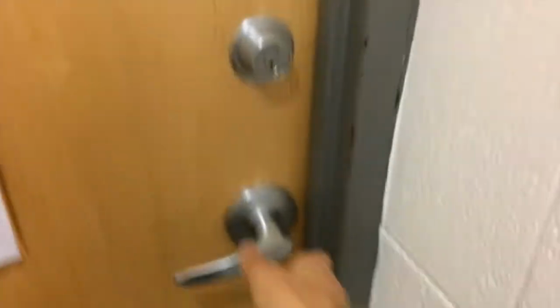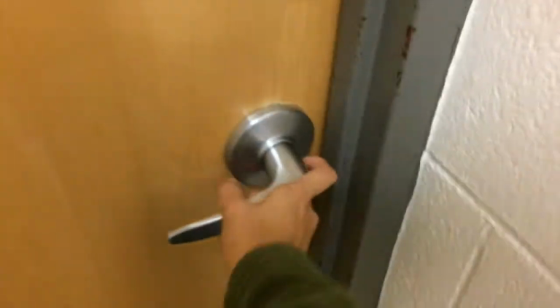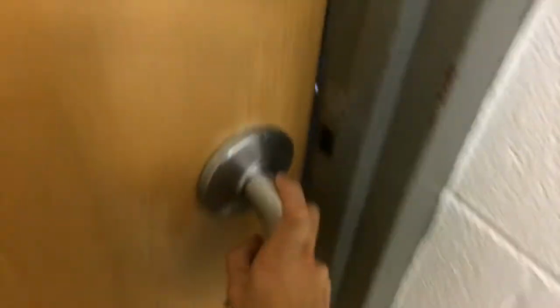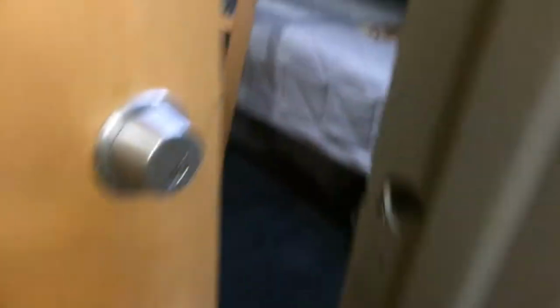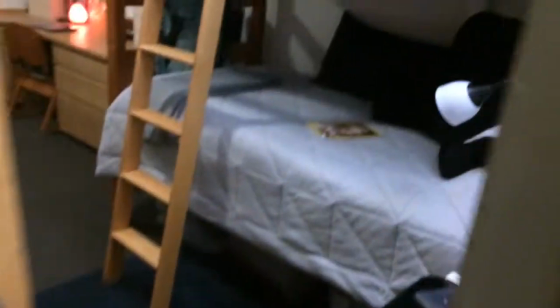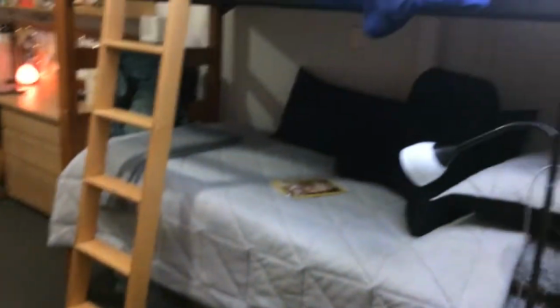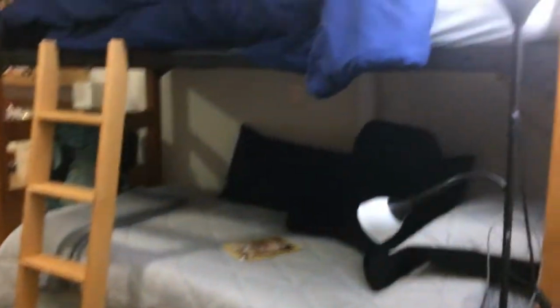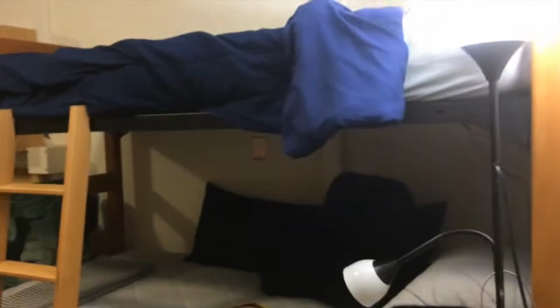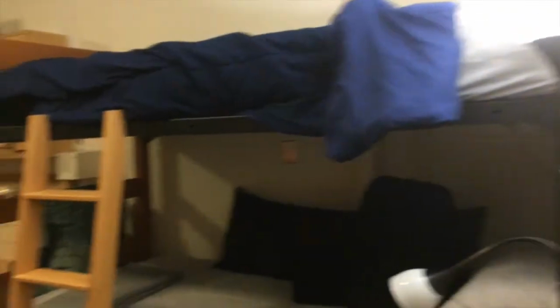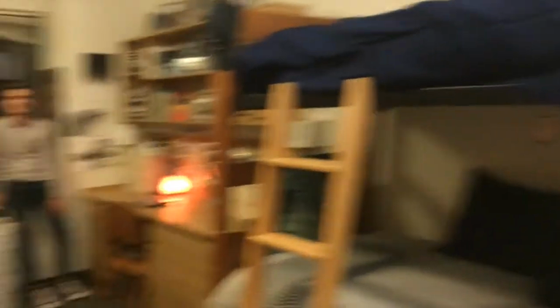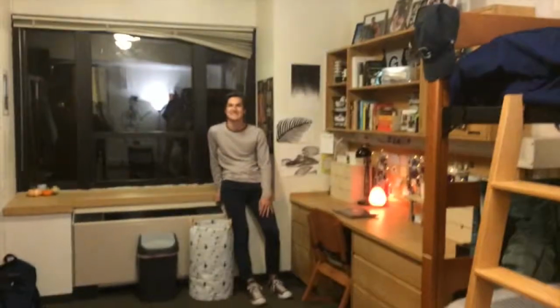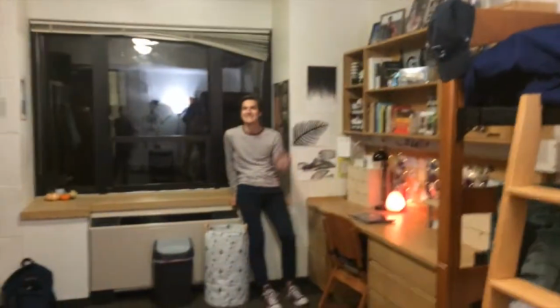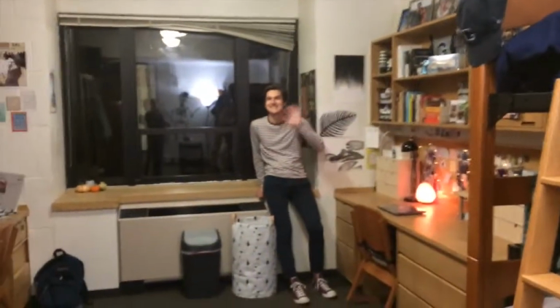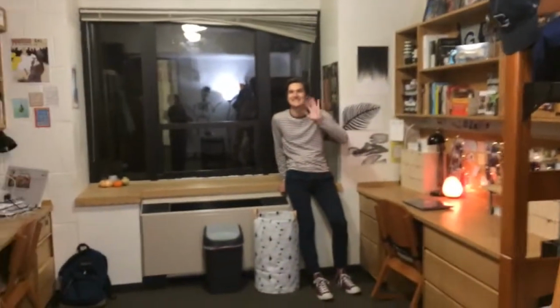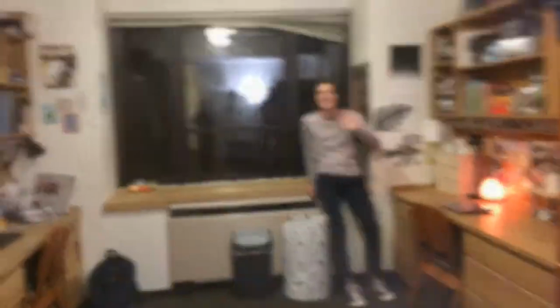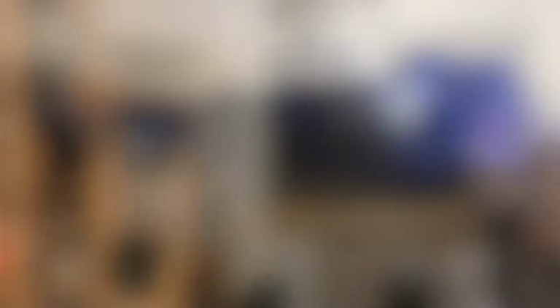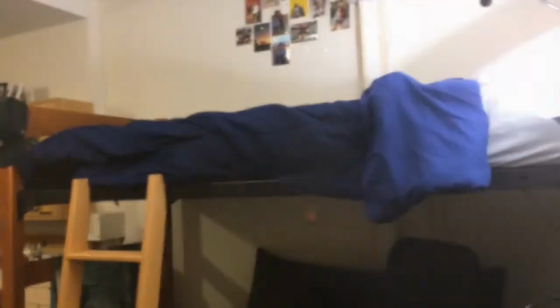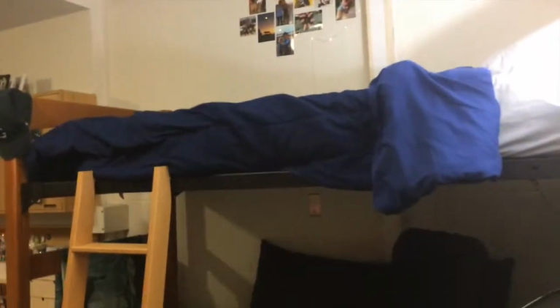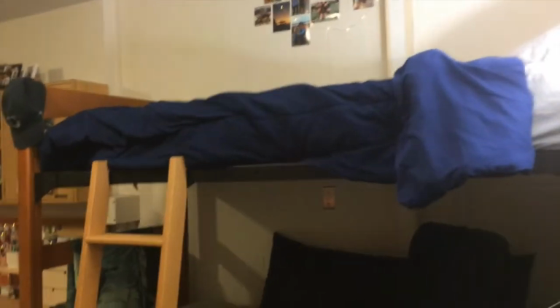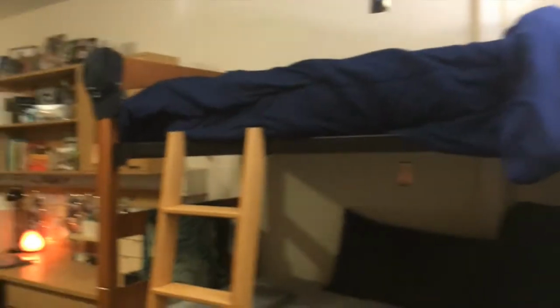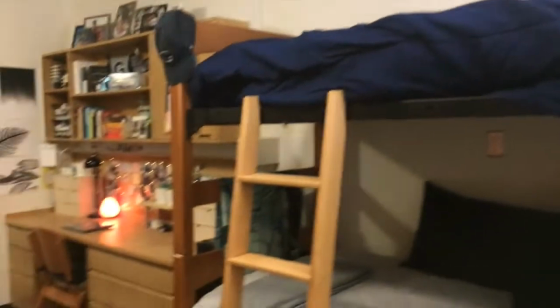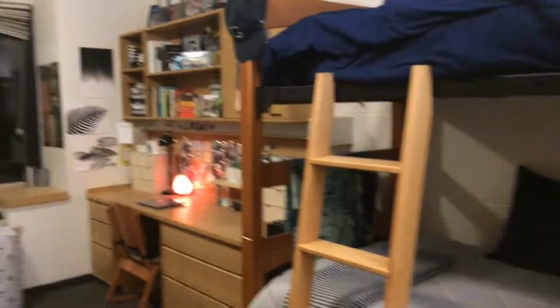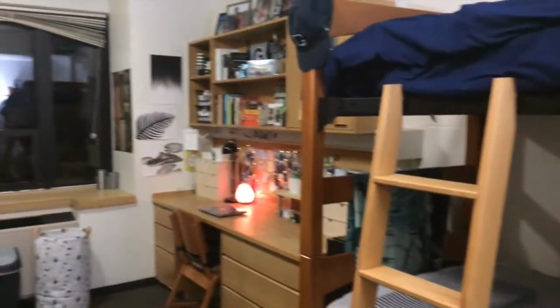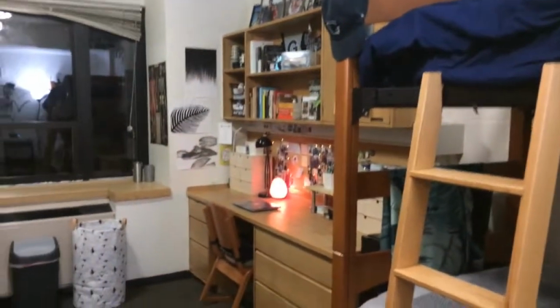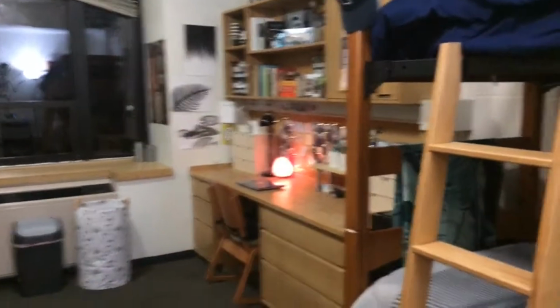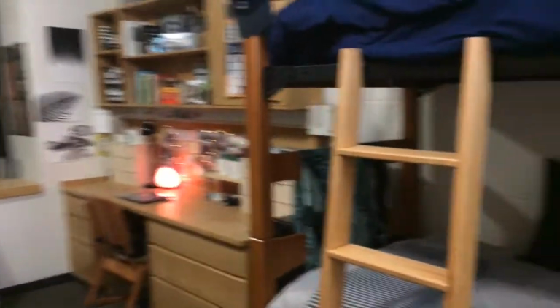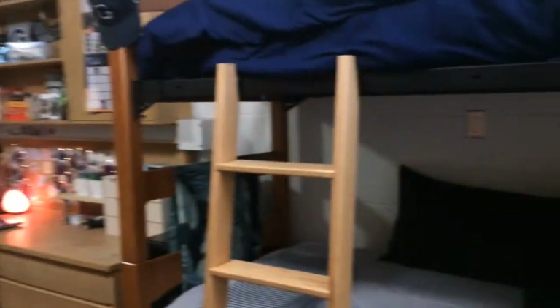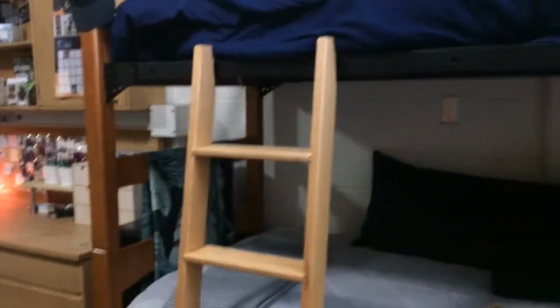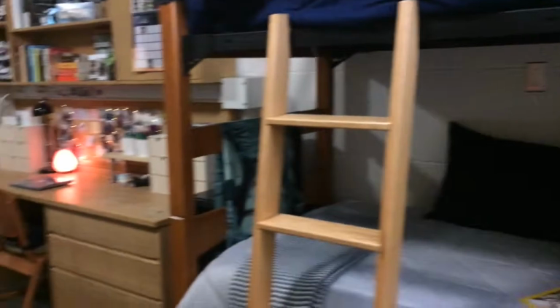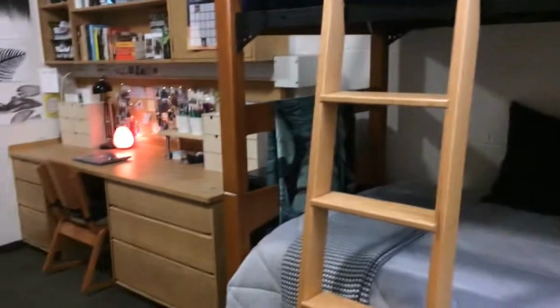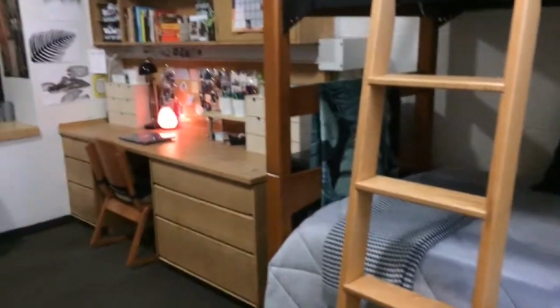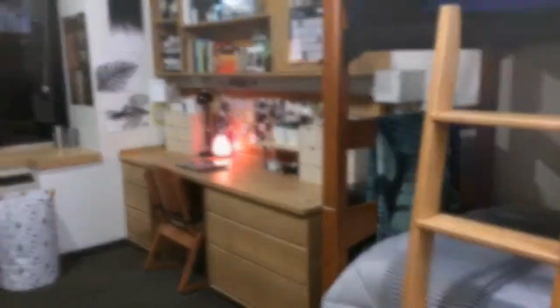Alright, welcome to our room. Hi Ethan. Hi. Here are the beds. We bunked them because we're in Harbin. They were a little cluttered when we didn't have them bunked.